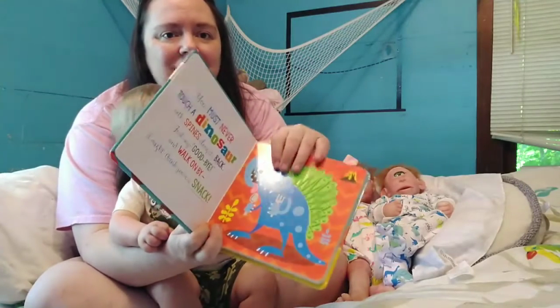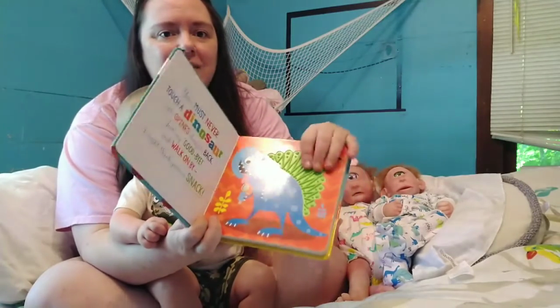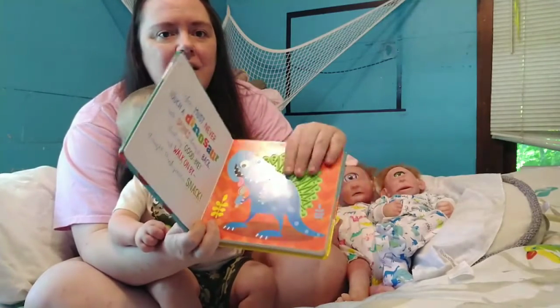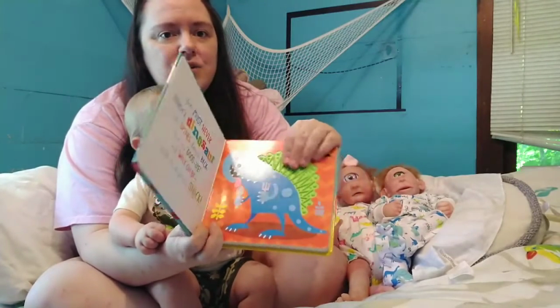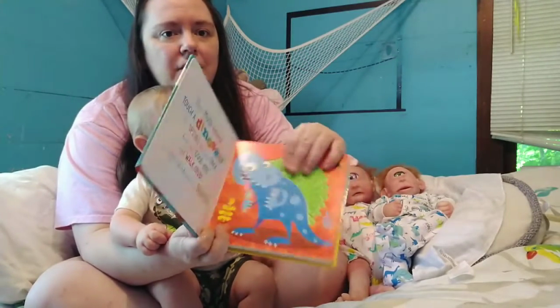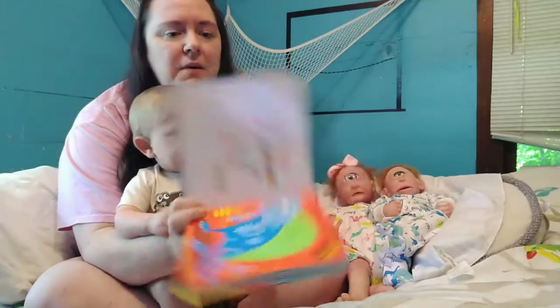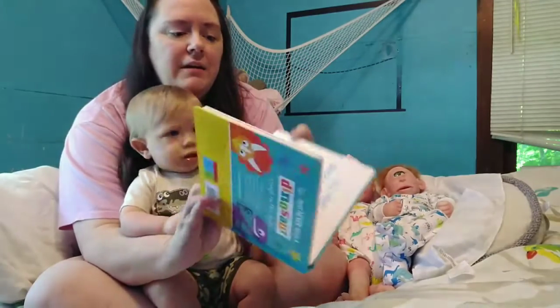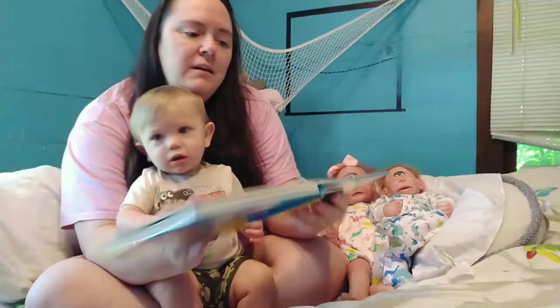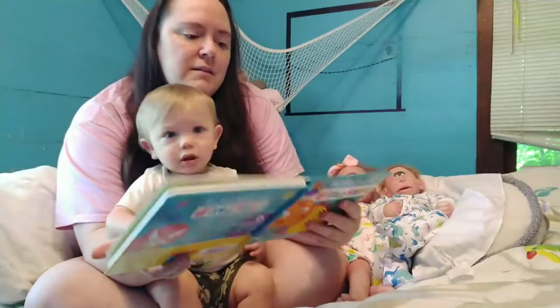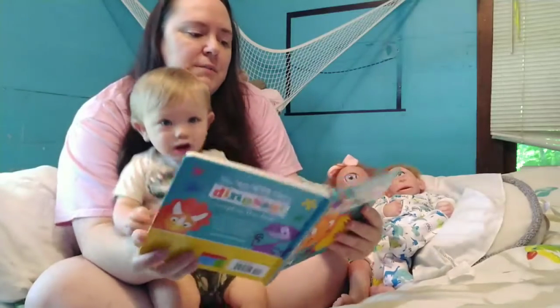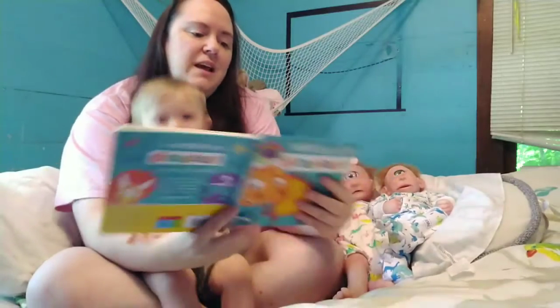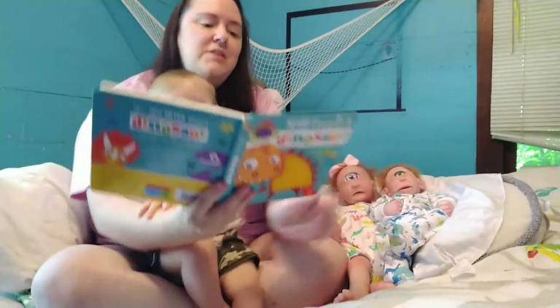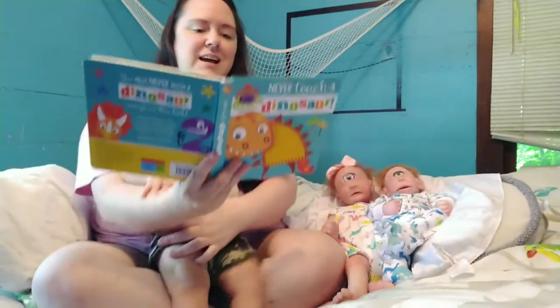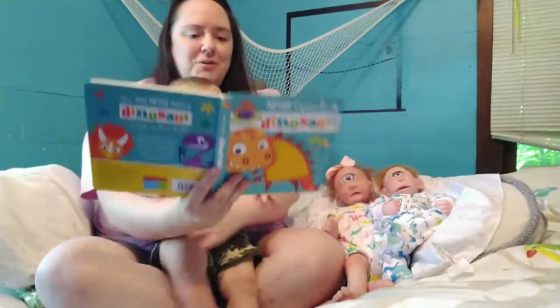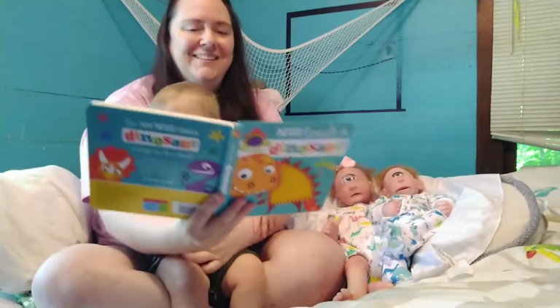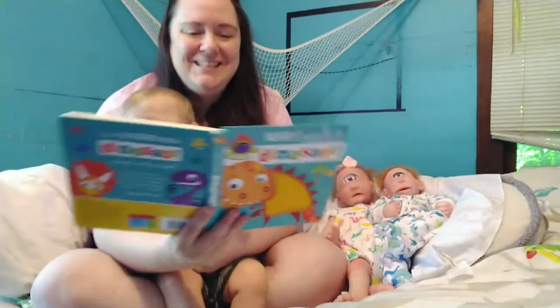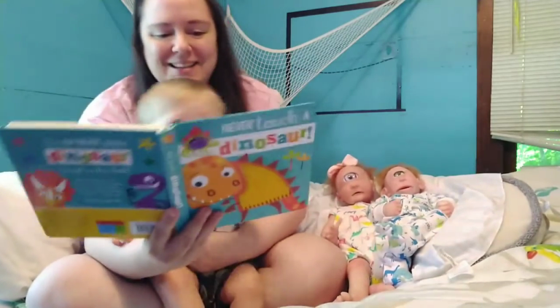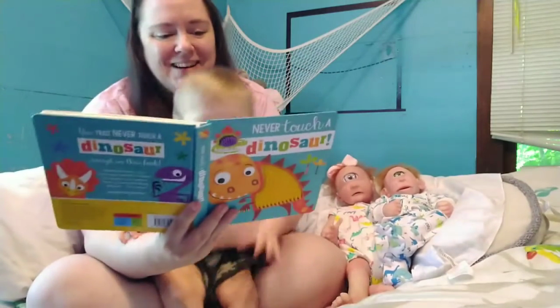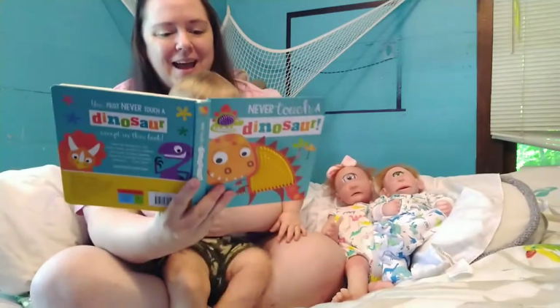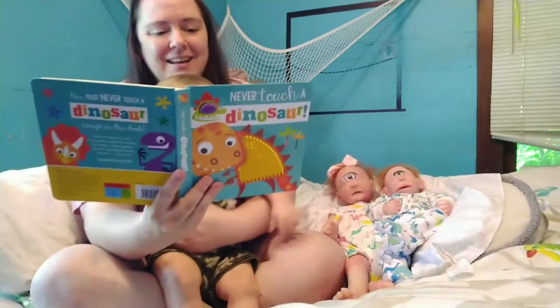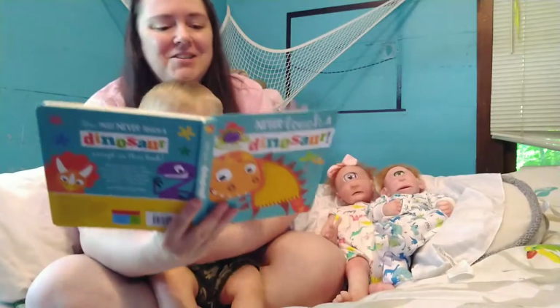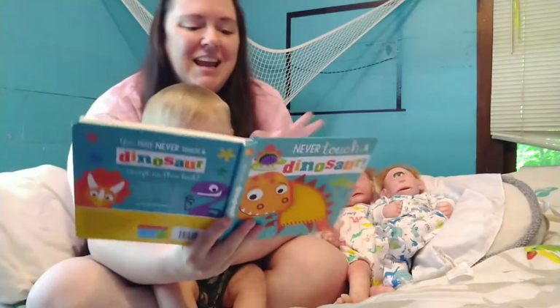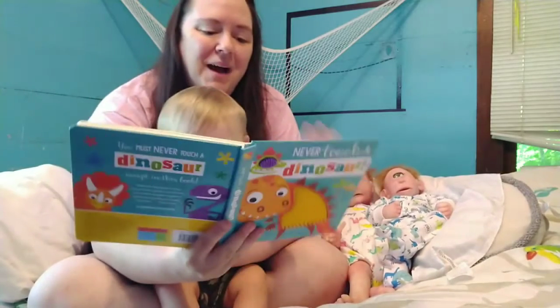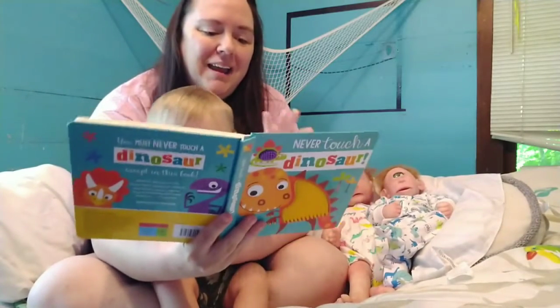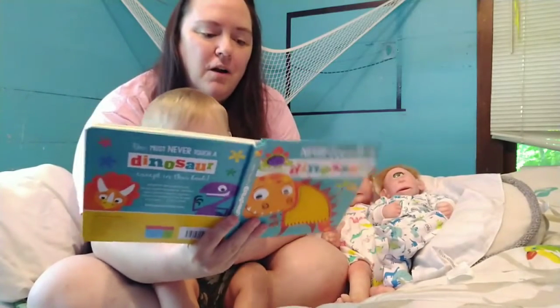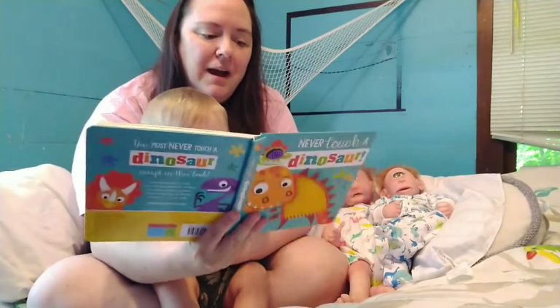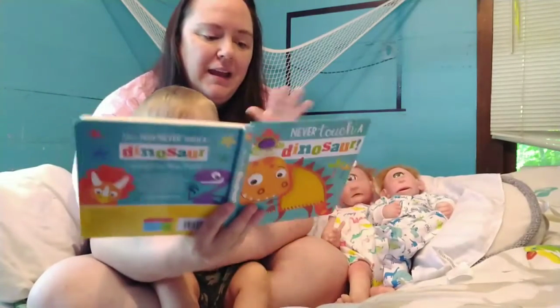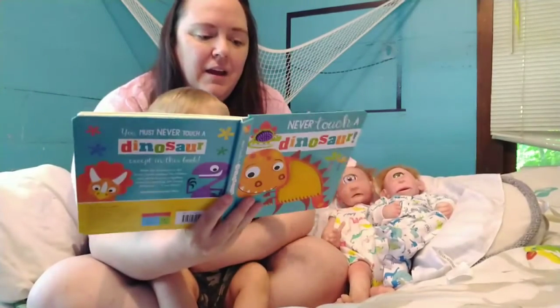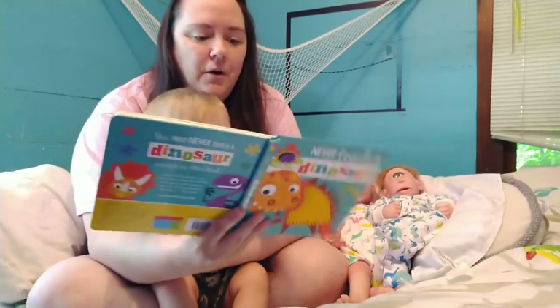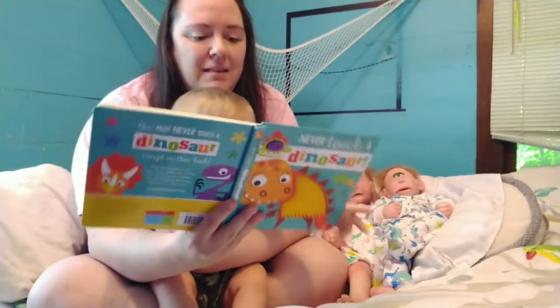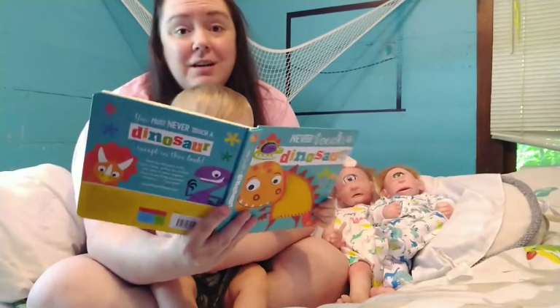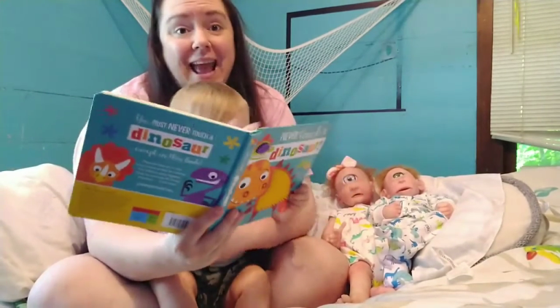It has the texture right here on the spine. It says: 'You must never touch a dinosaur with spines along its back. Just say goodbye and walk on by, or it might think you're a snack.'